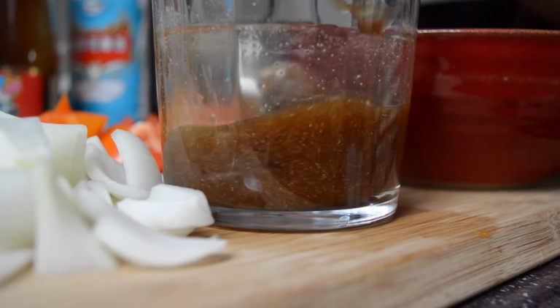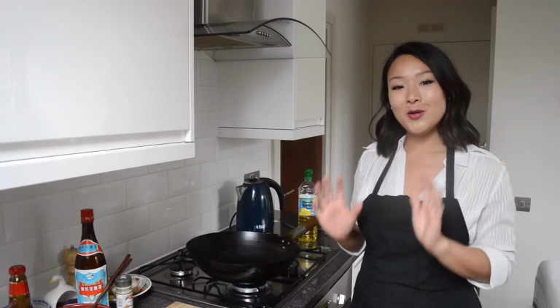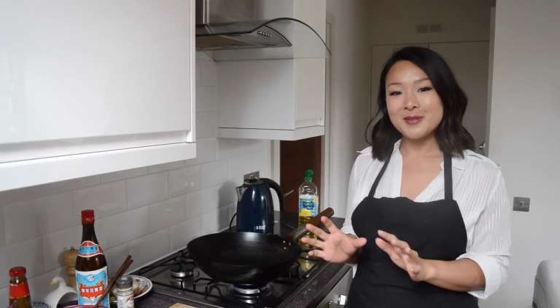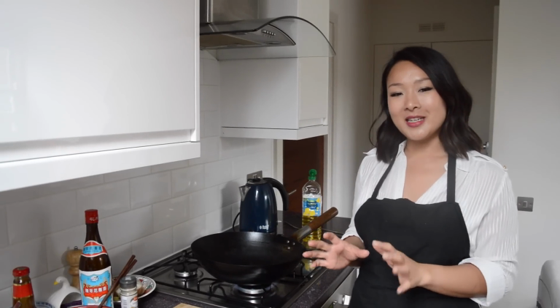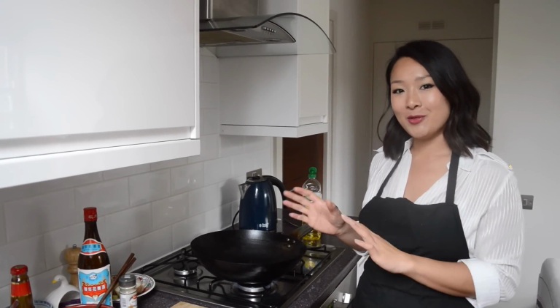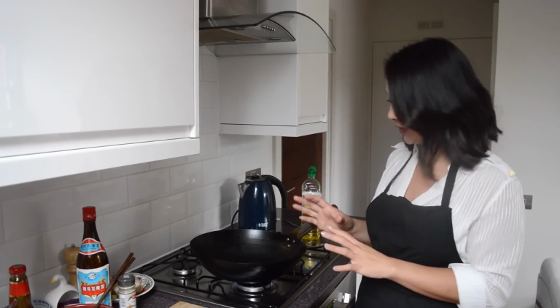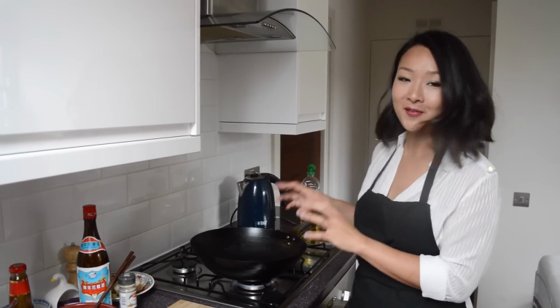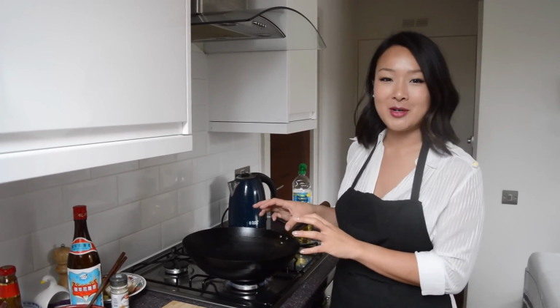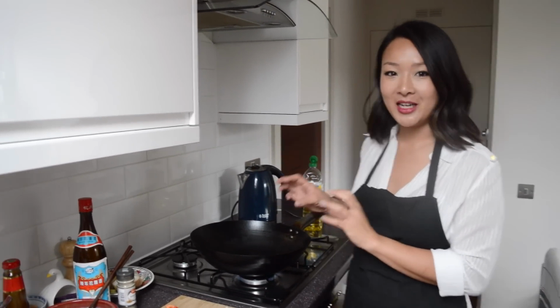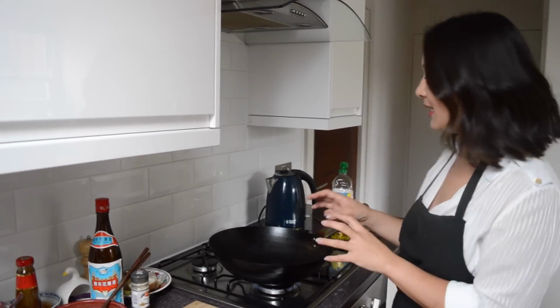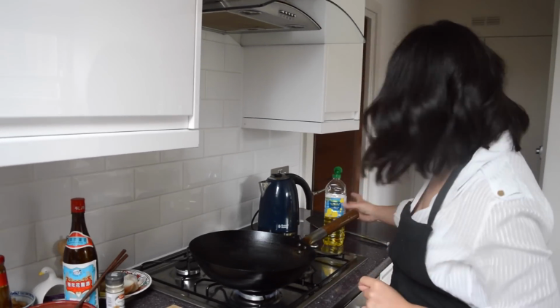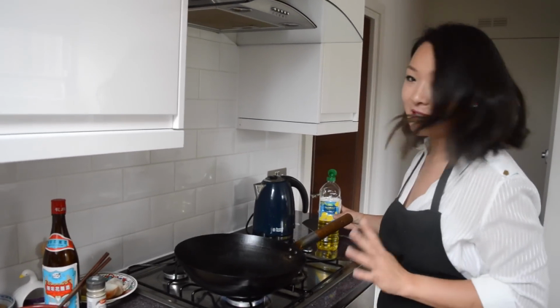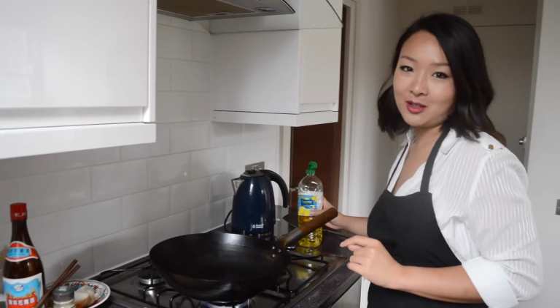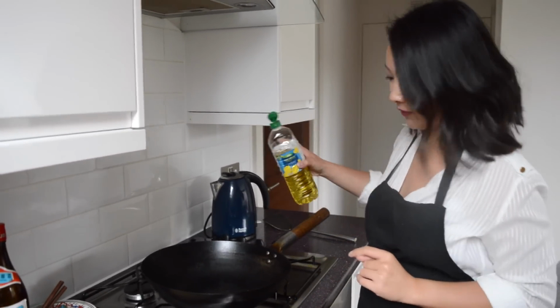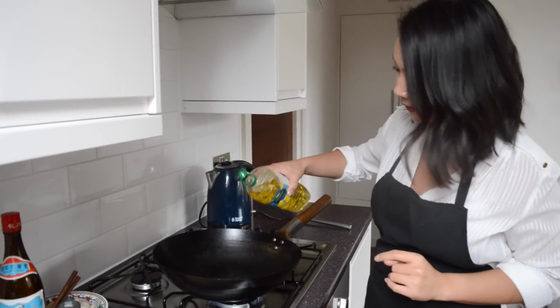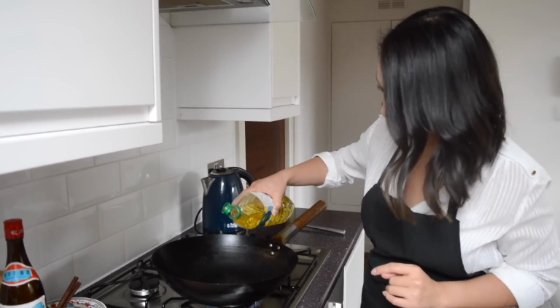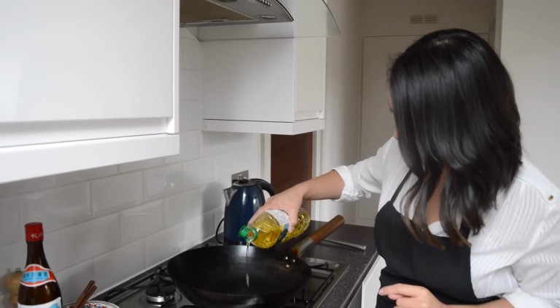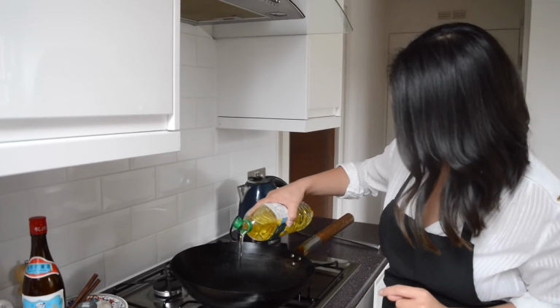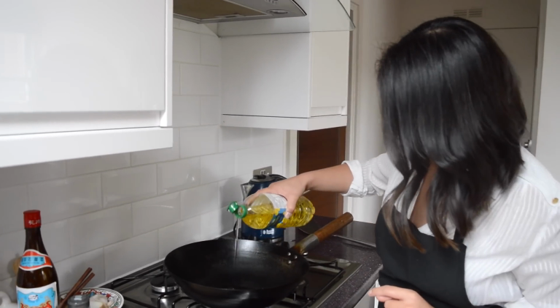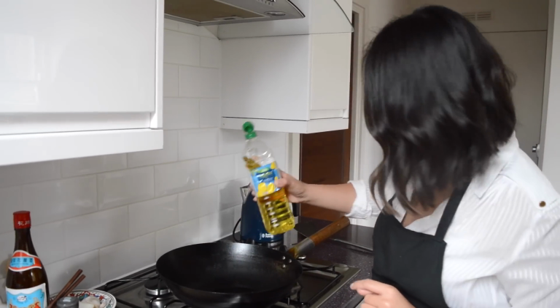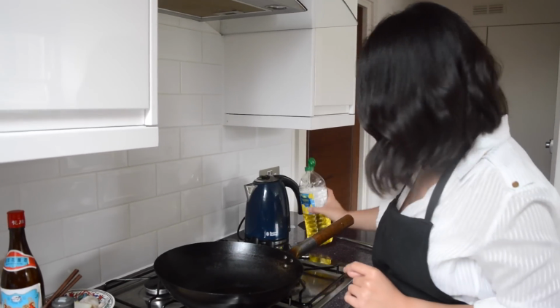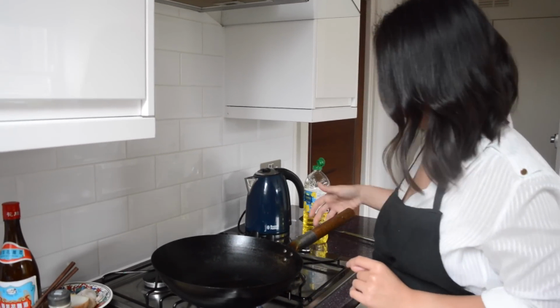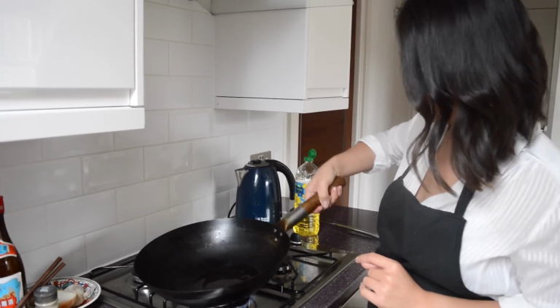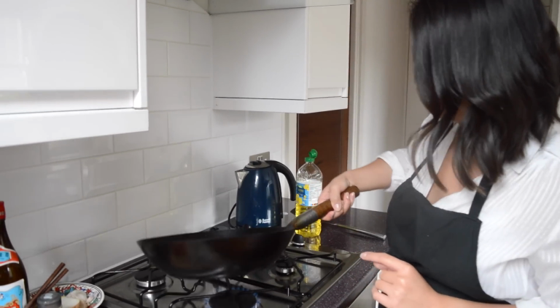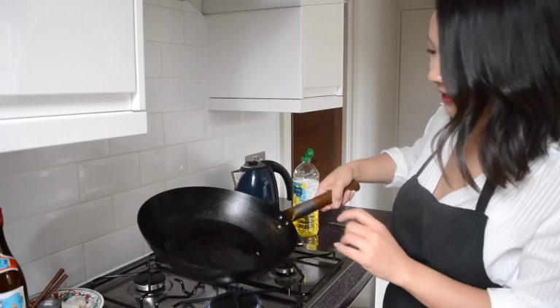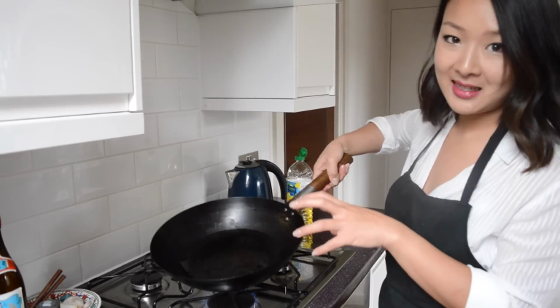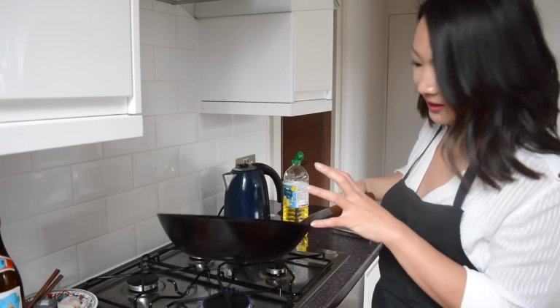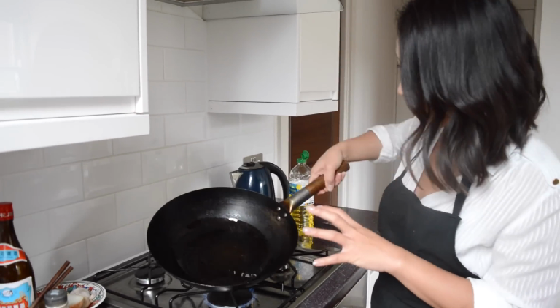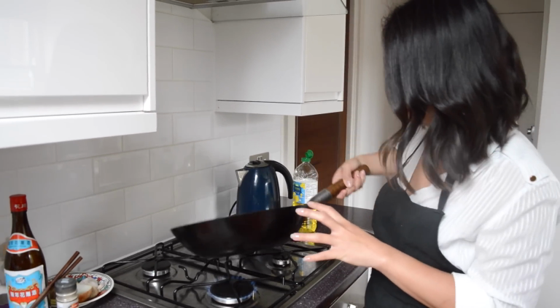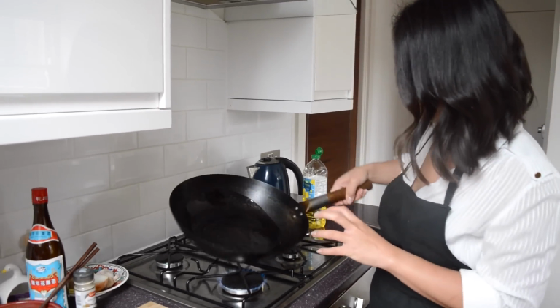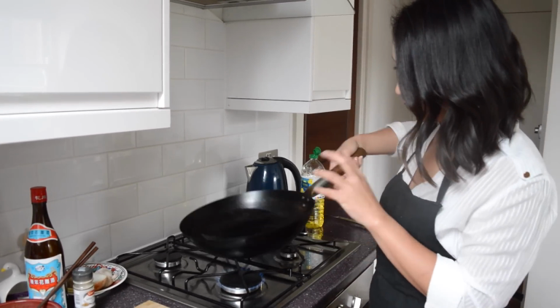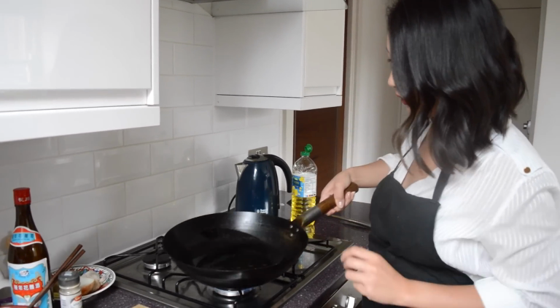Now with all the prep done, we're ready to hit the wok. Get it fired up over a really high heat, and we're just going to start off with some vegetable oil. Give it a good swirl — I can see the oil smoking, so I know it's really, really hot.